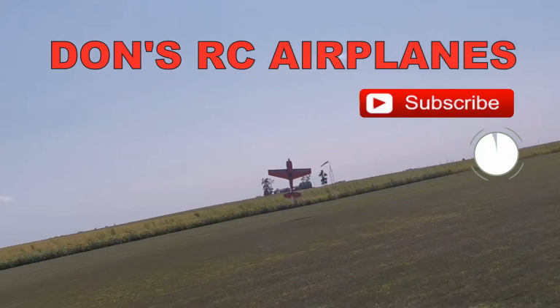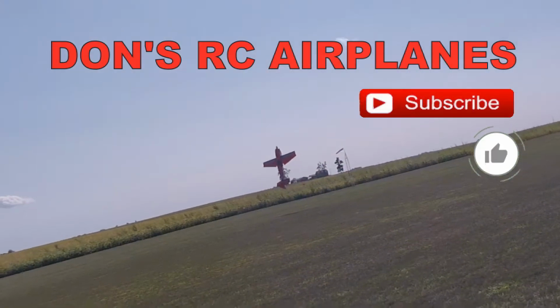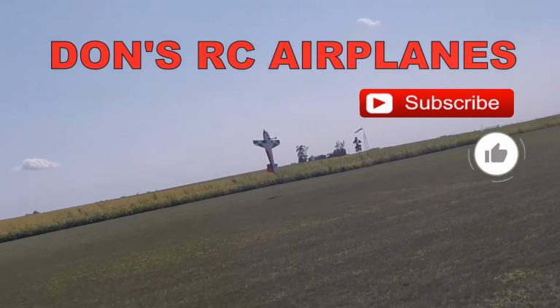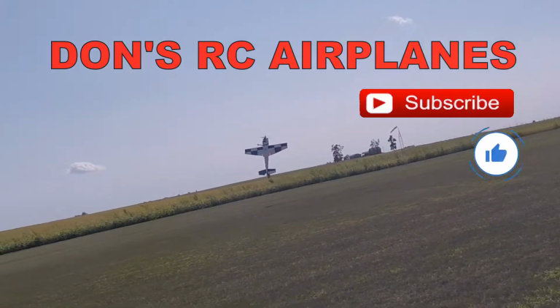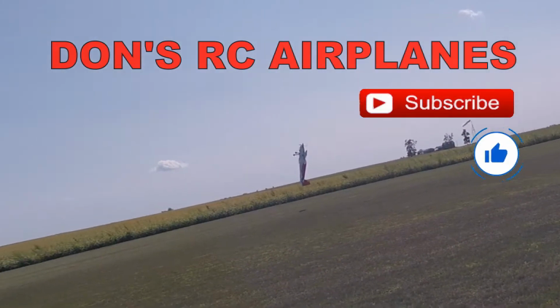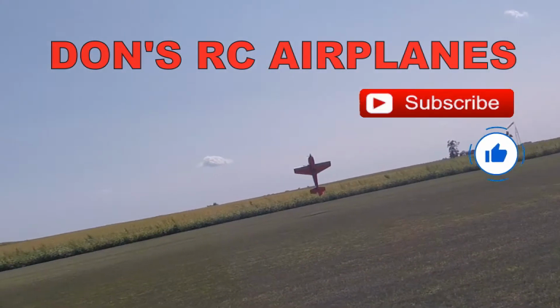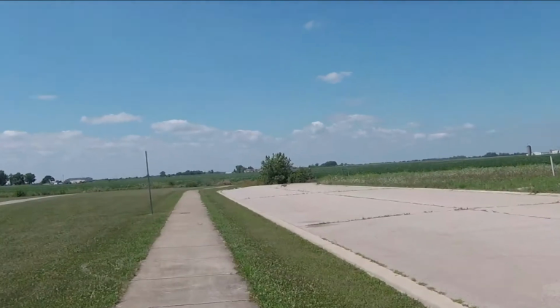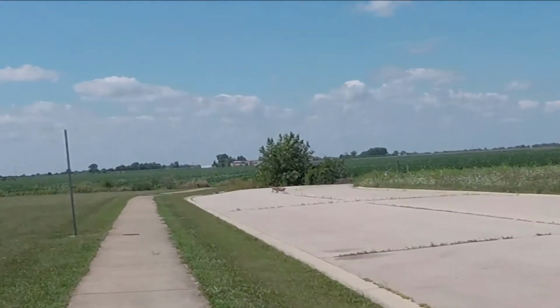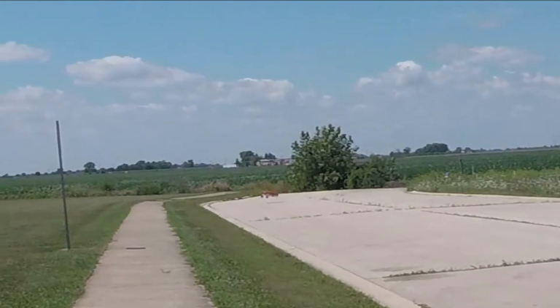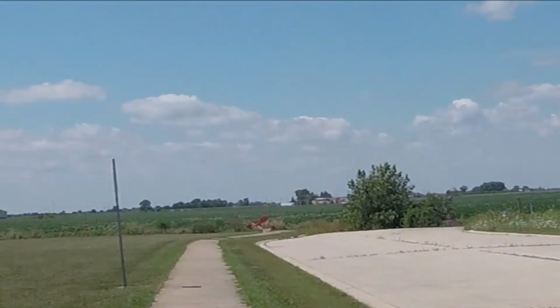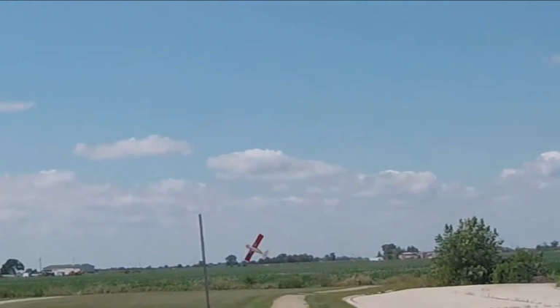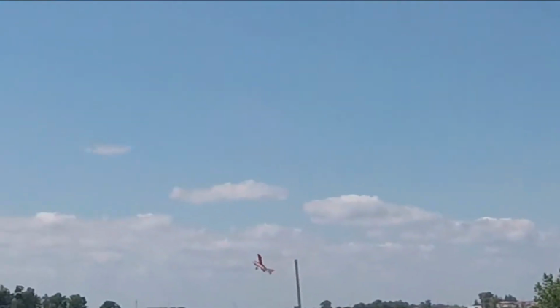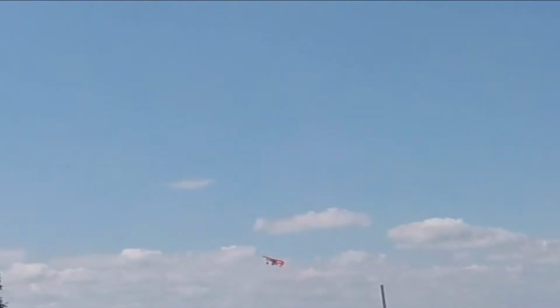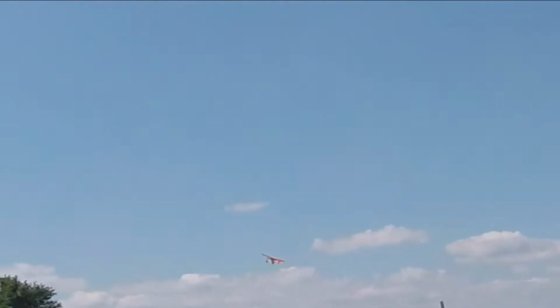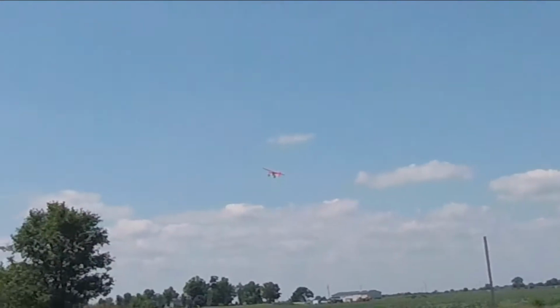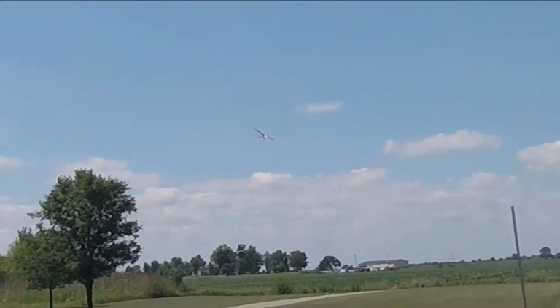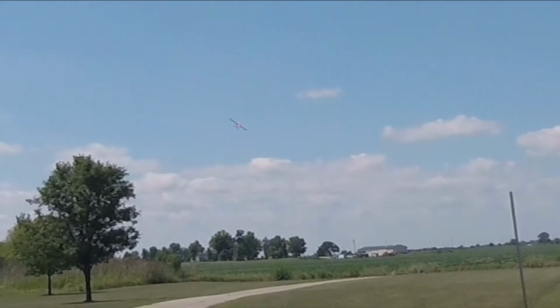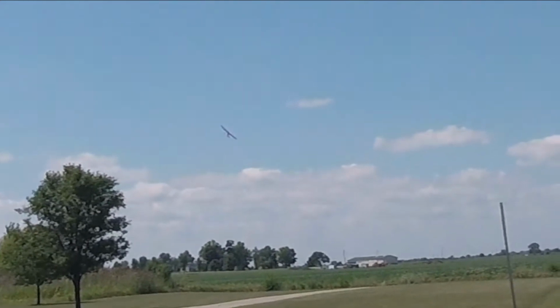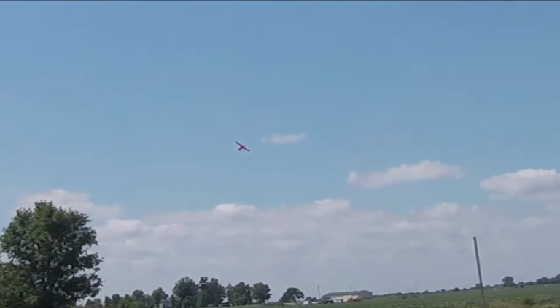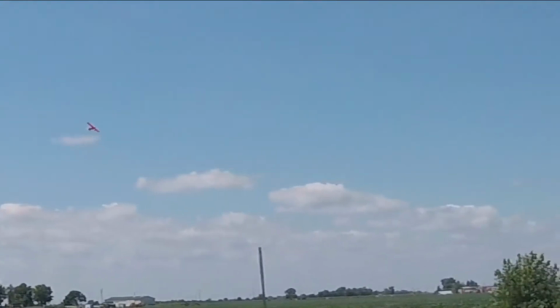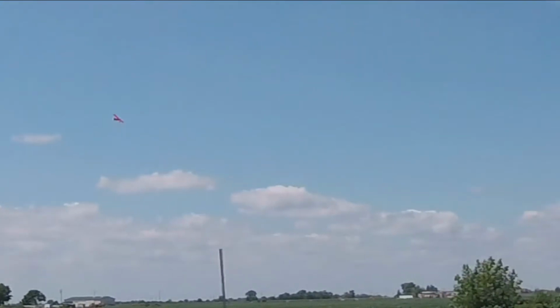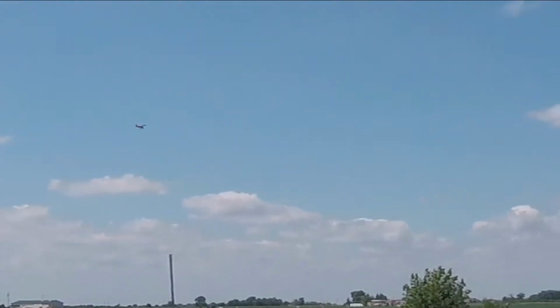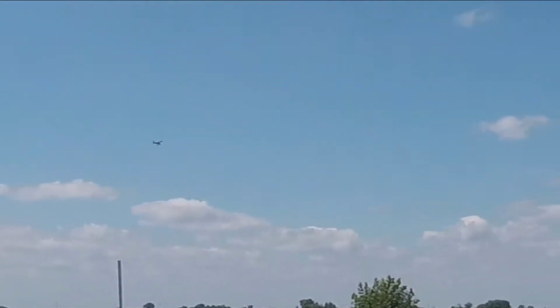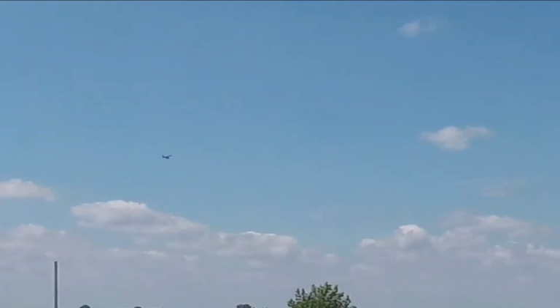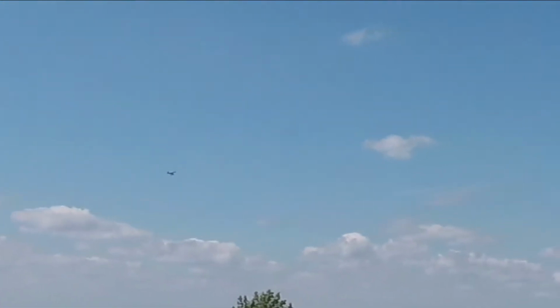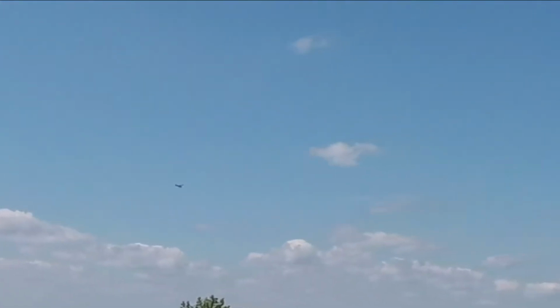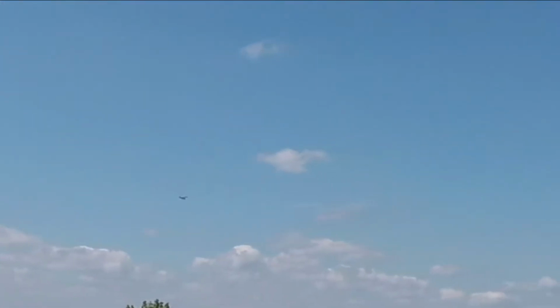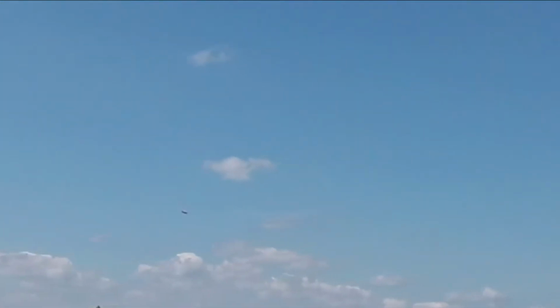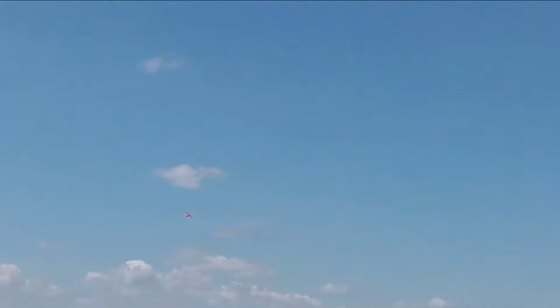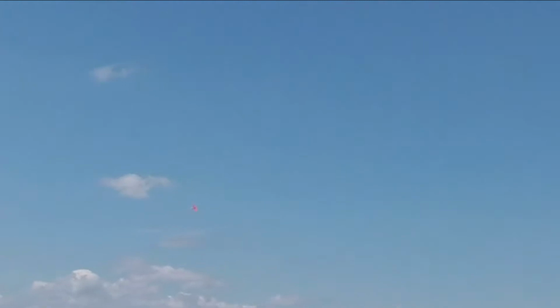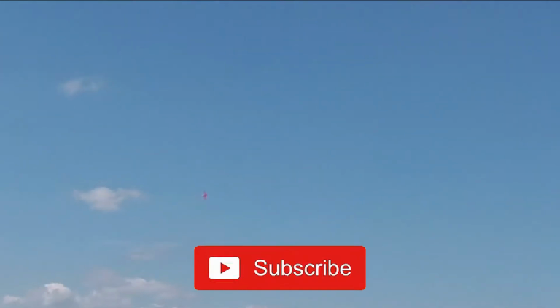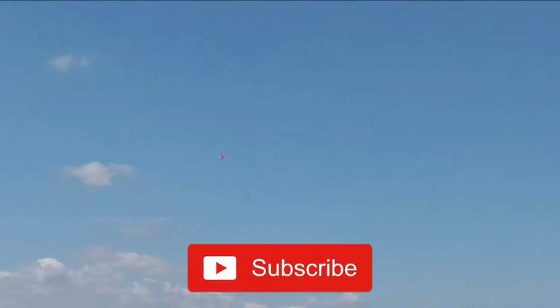Holy crap guys, look how close it is. Wow, so it's almost like the wind's coming. It's a little bit better than my last takeoff, but not the best.